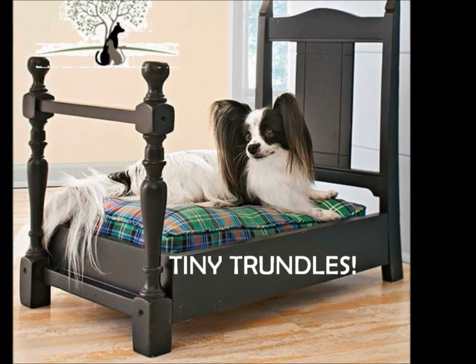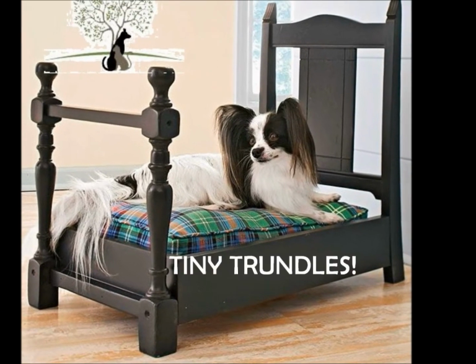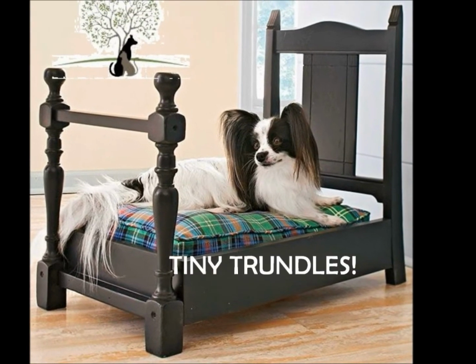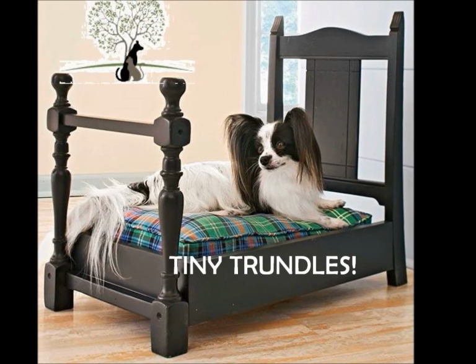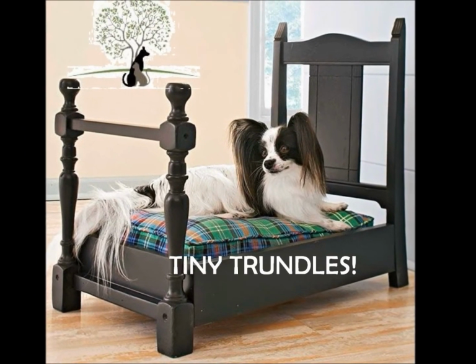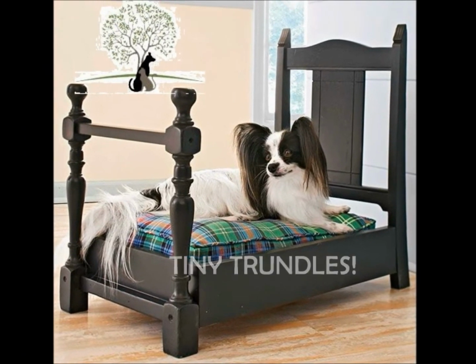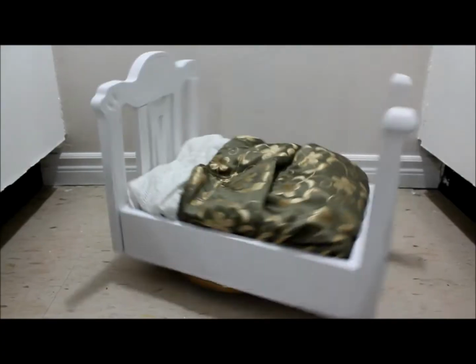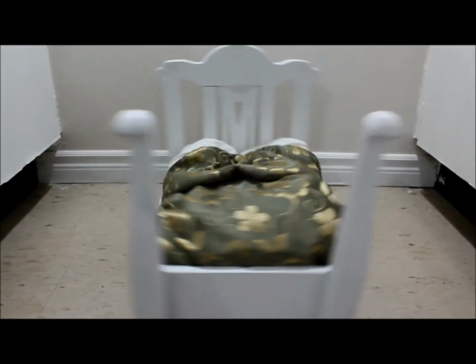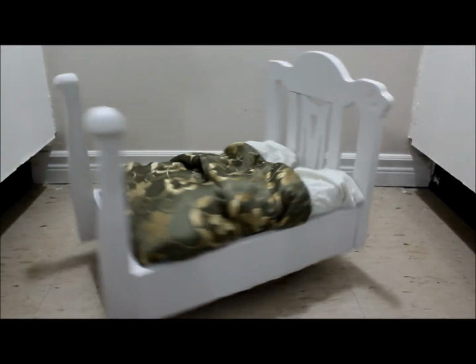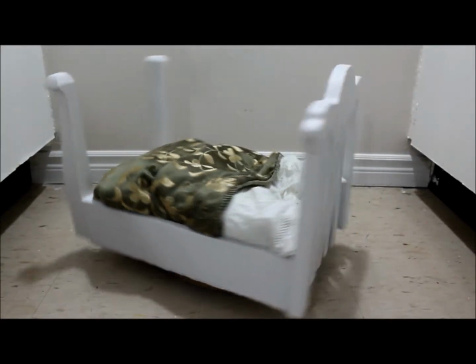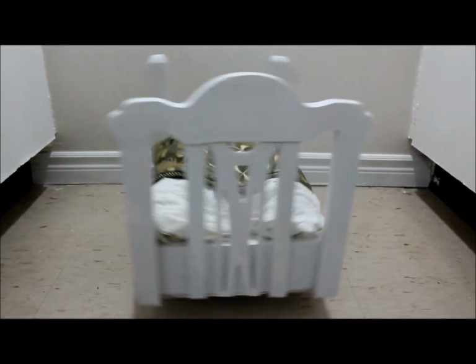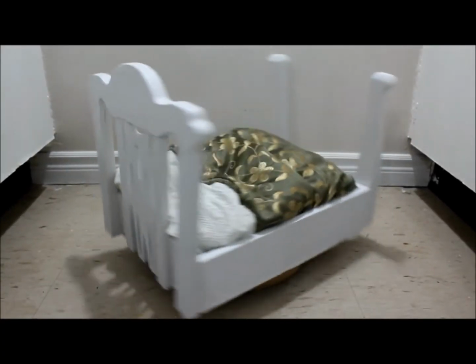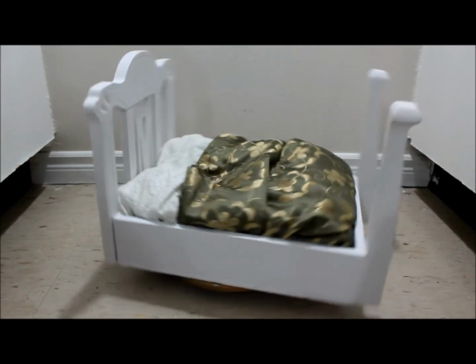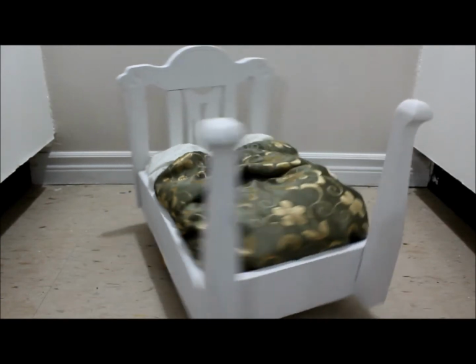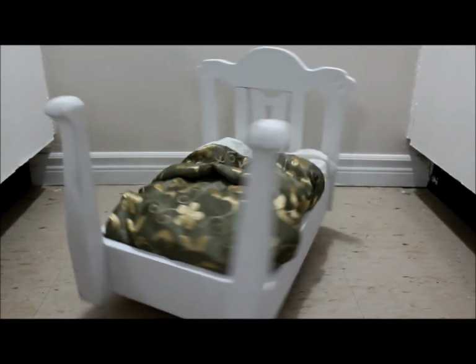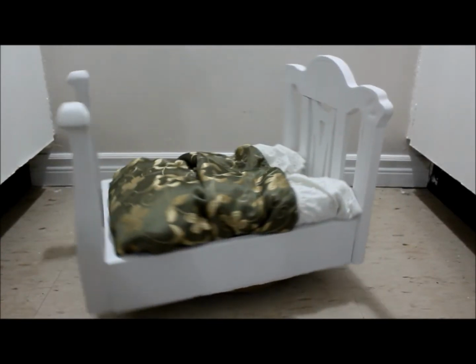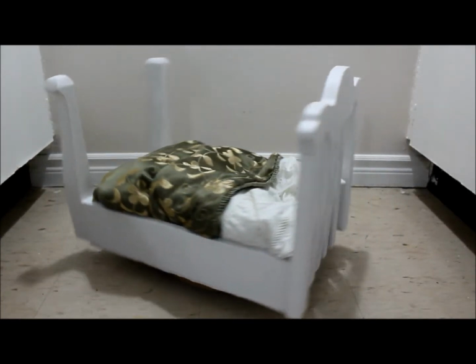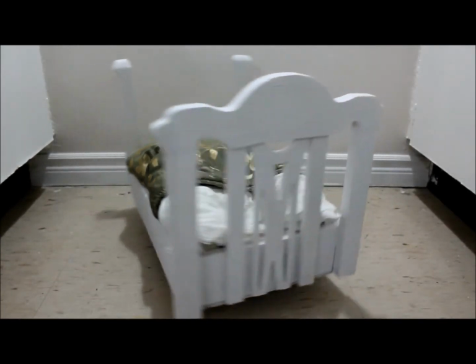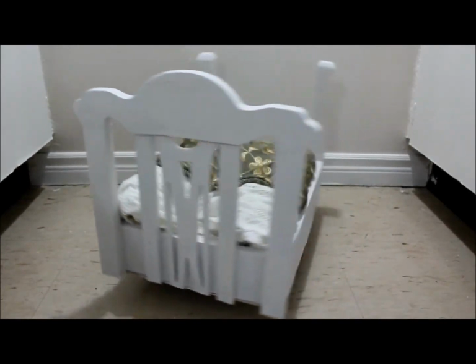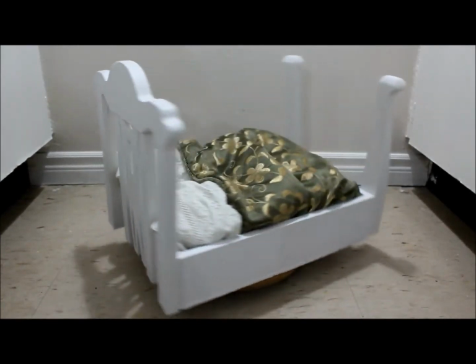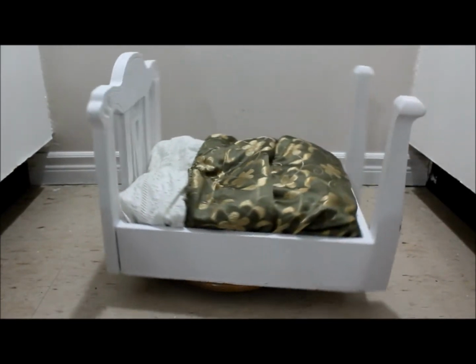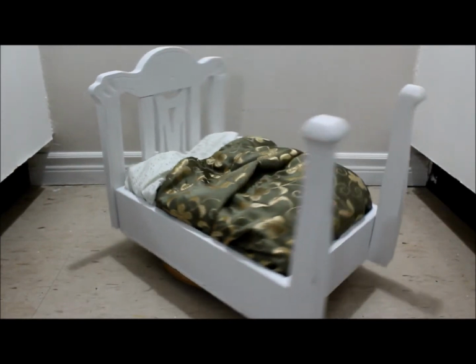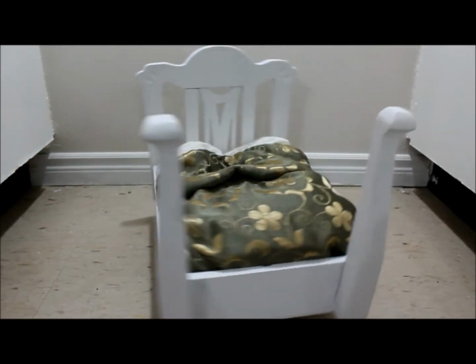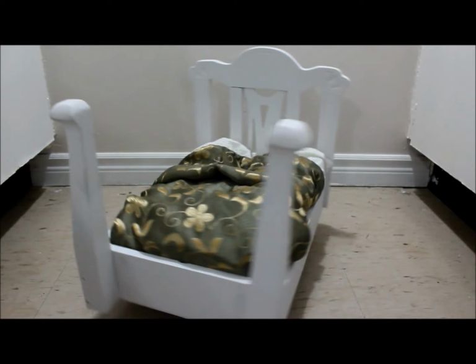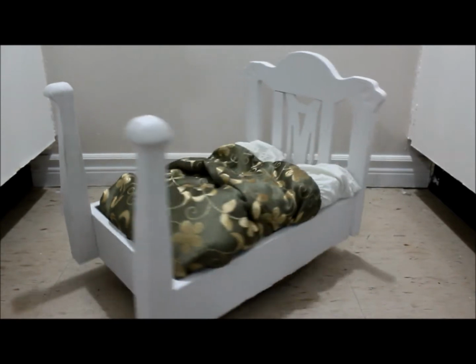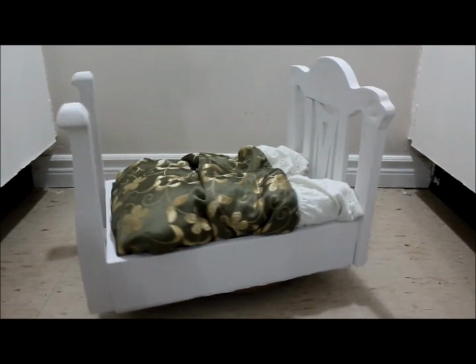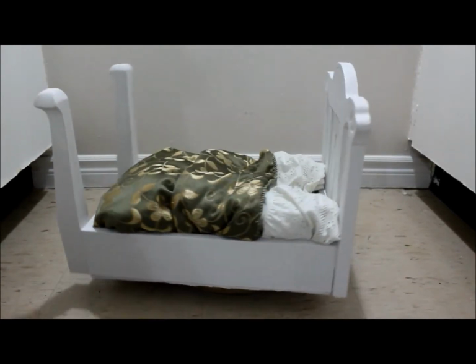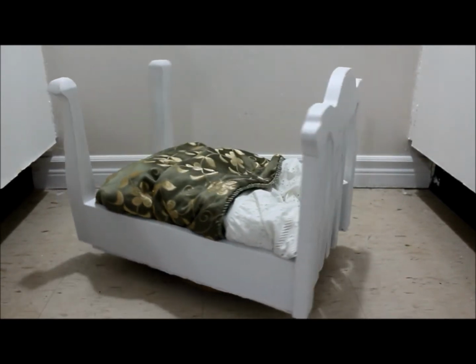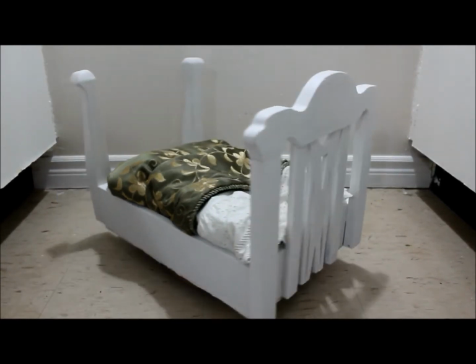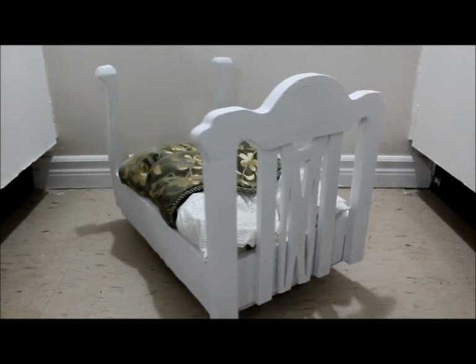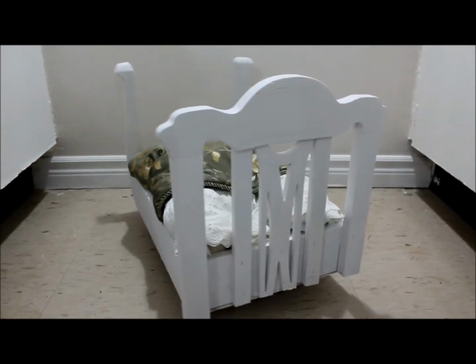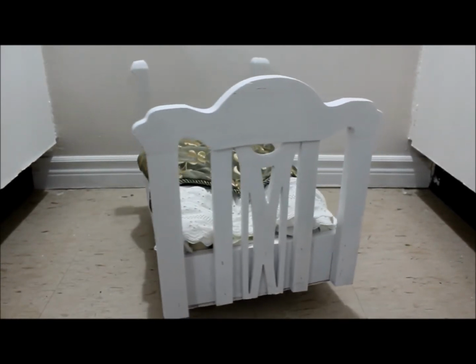Introducing Tiny Trundles! Tiny Trundles is a brand new innovative product made from almost entirely recycled materials. We give new life to old broken furniture and a warm bed for your pet to sleep in.